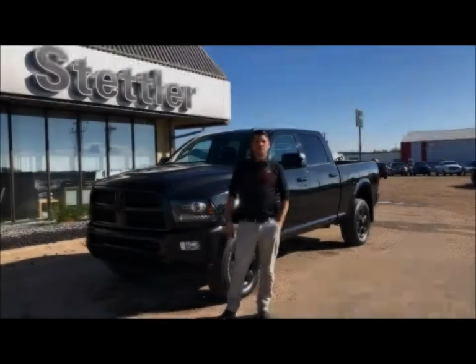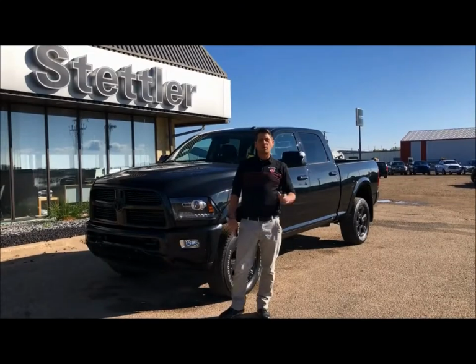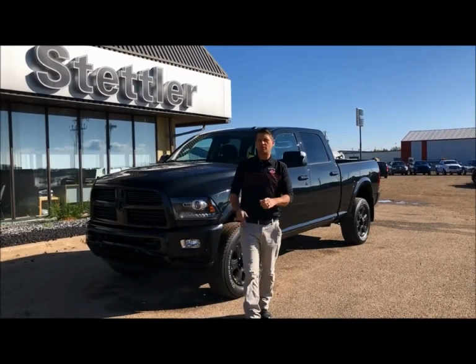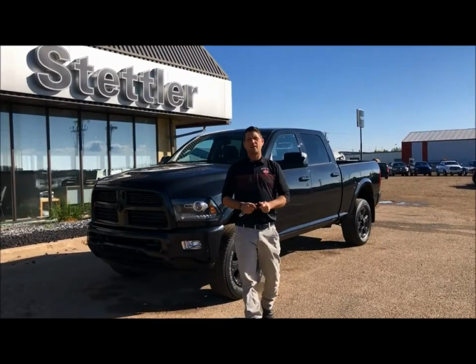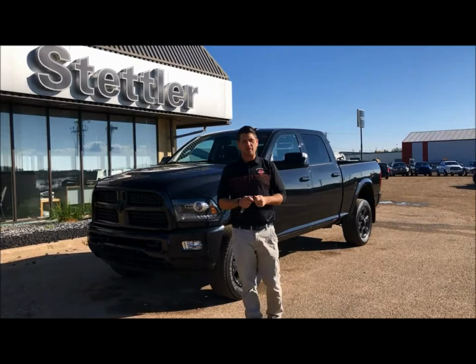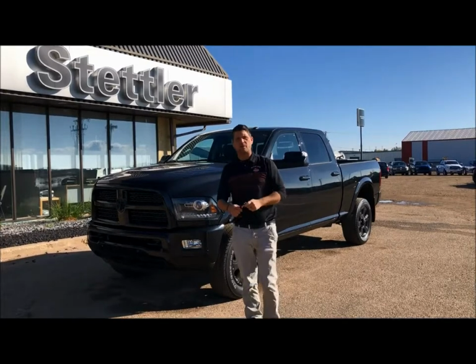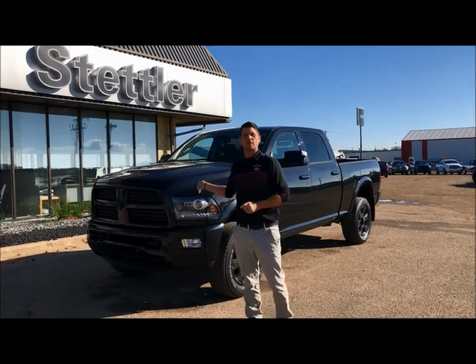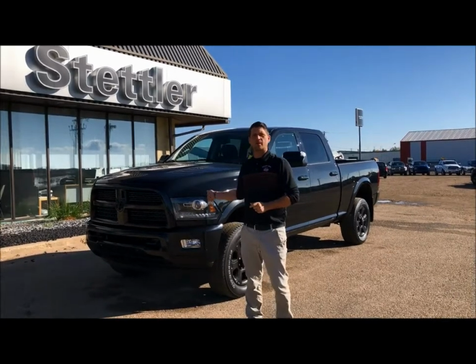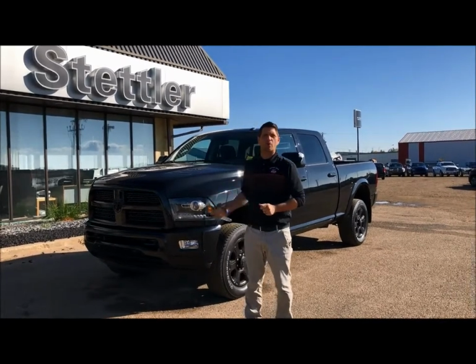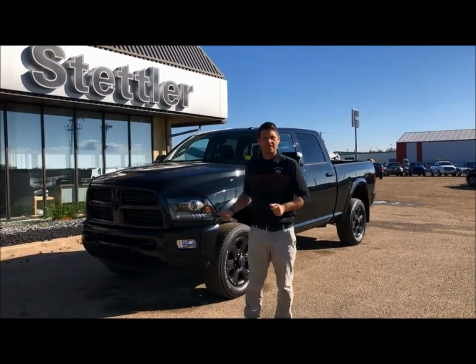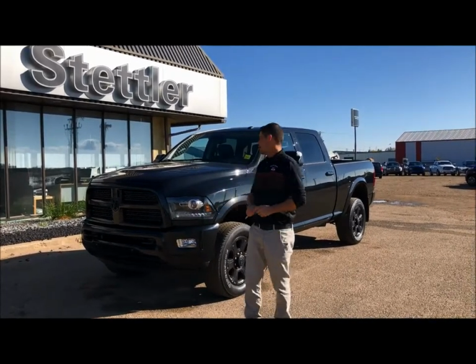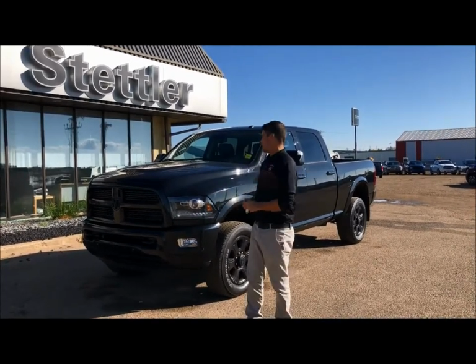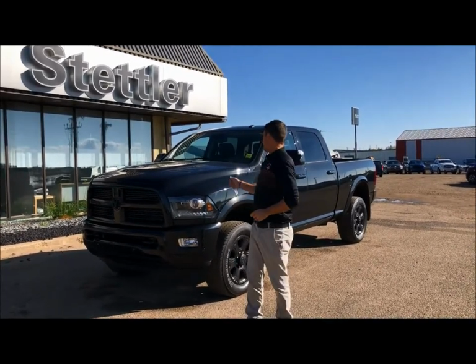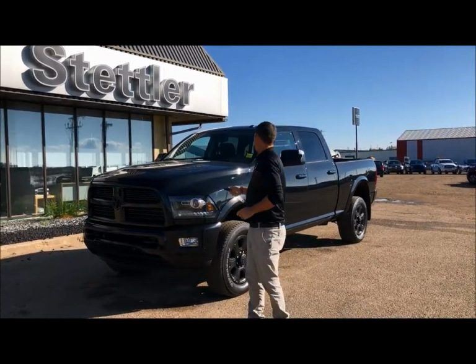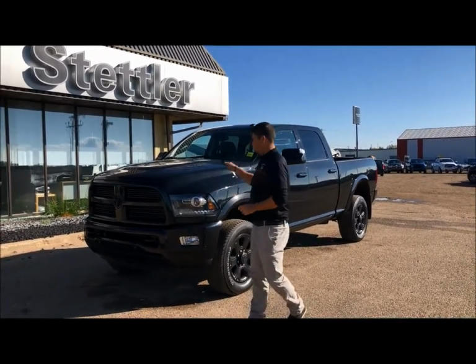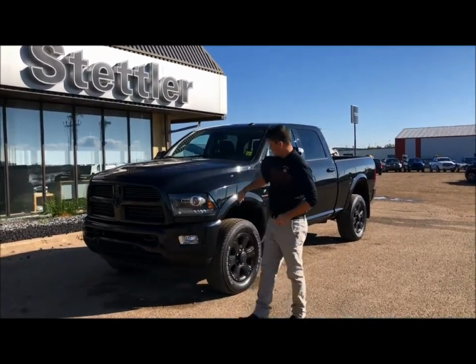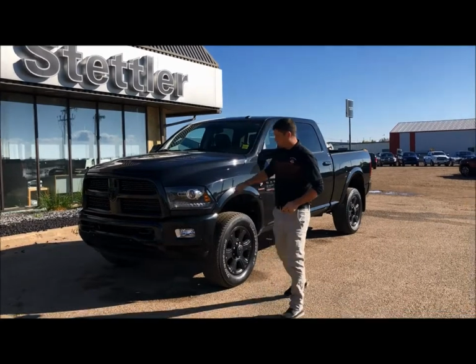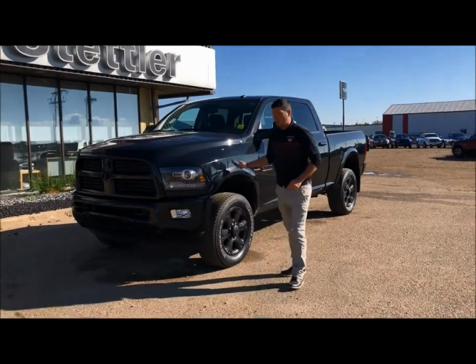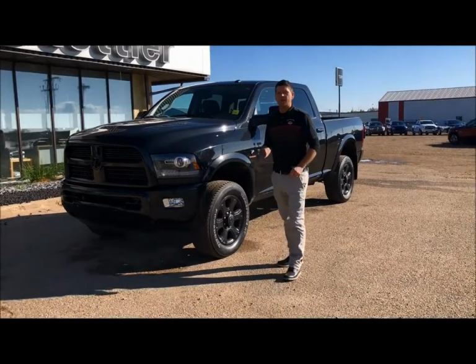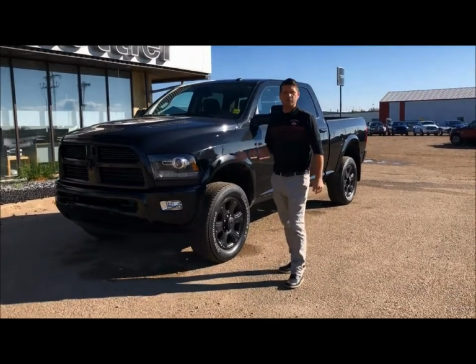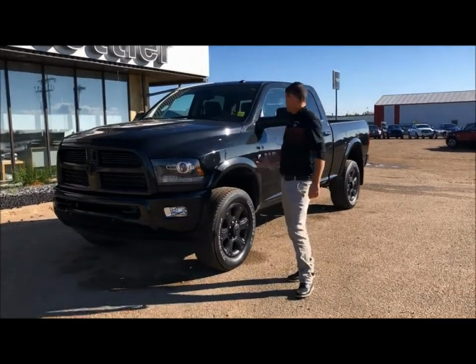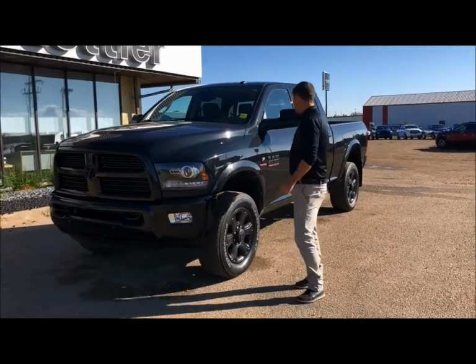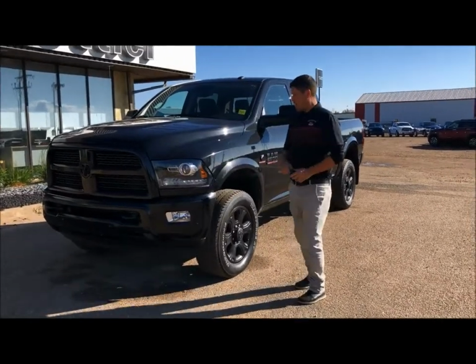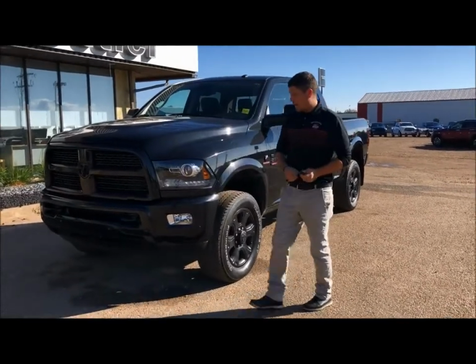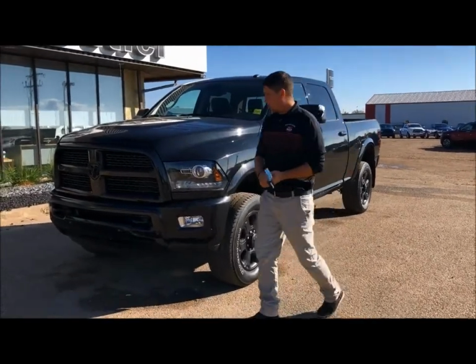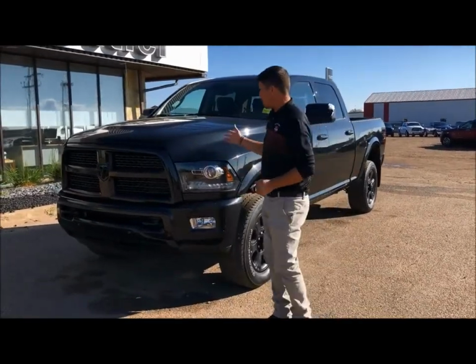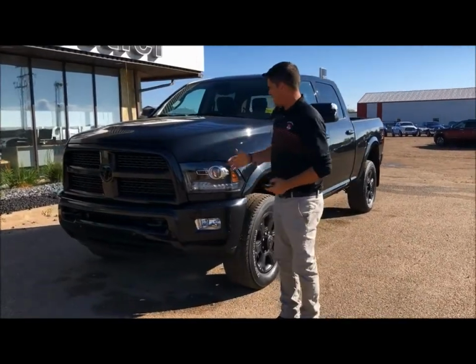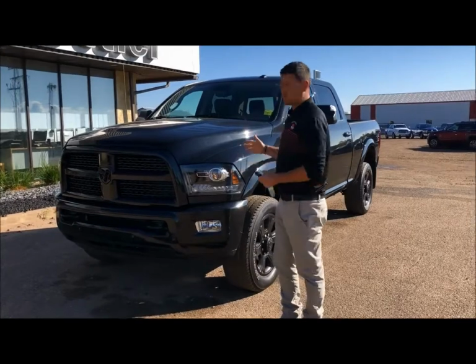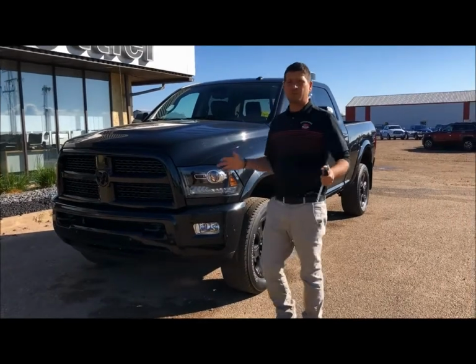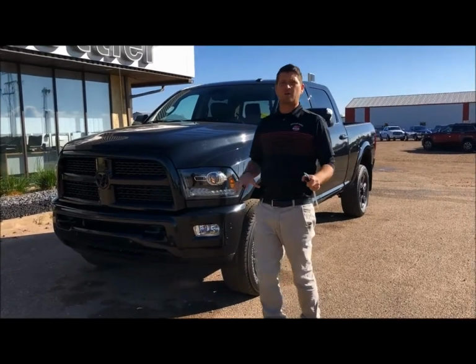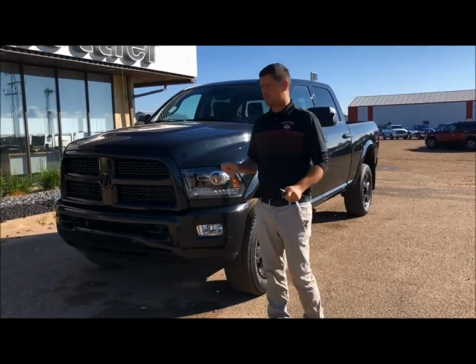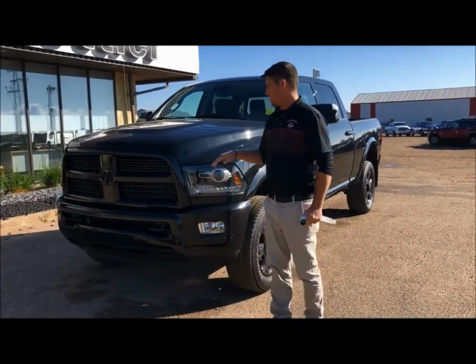Good morning folks, Danny here with Stetler Dodge bringing you another premium pre-owned piece. Right here we have a 2016 2500 Heavy-Duty Cummins. This one has only got 52,000 kilometers and is in great shape.